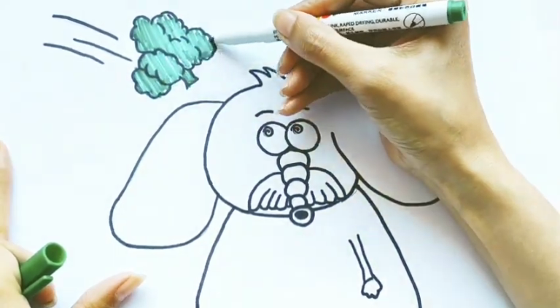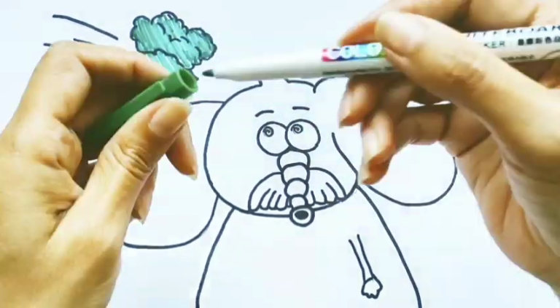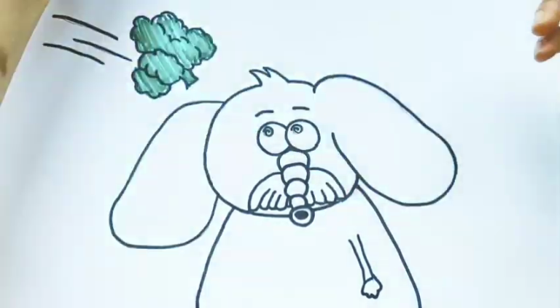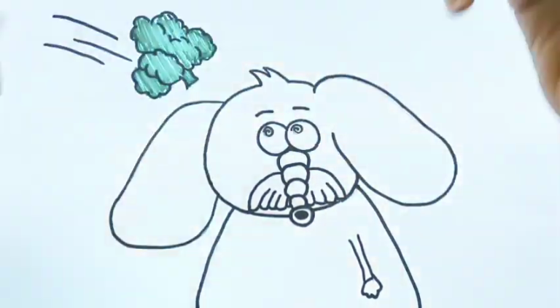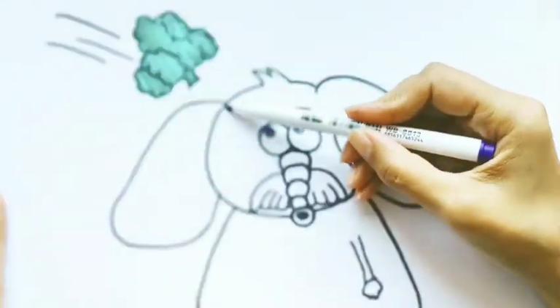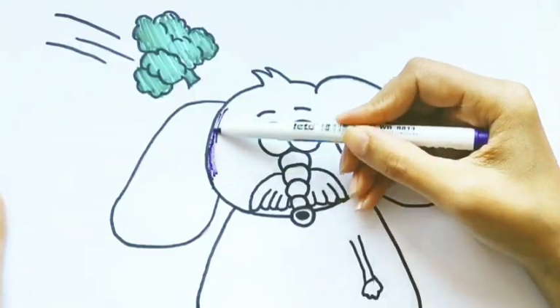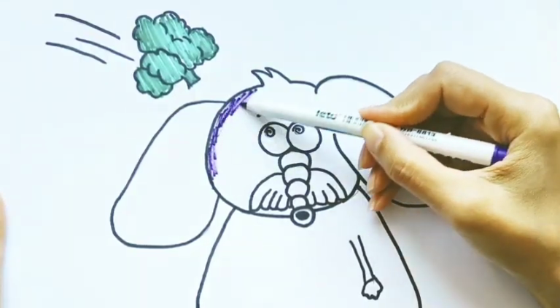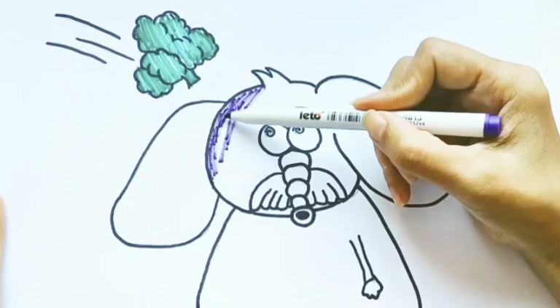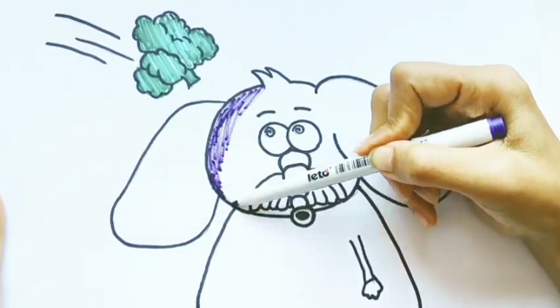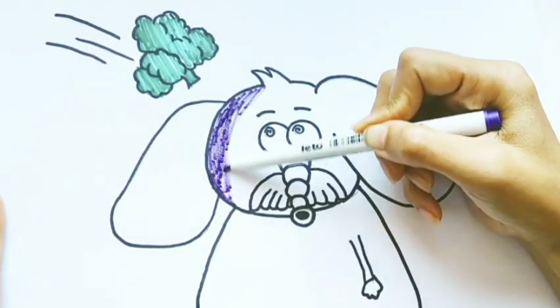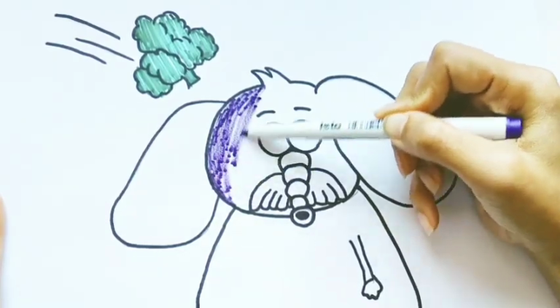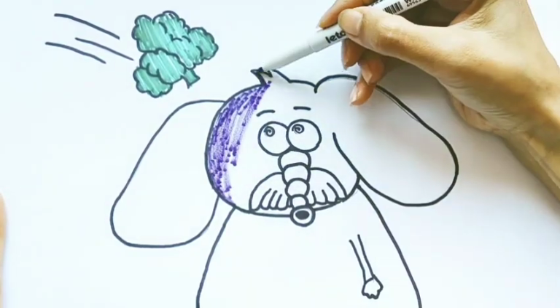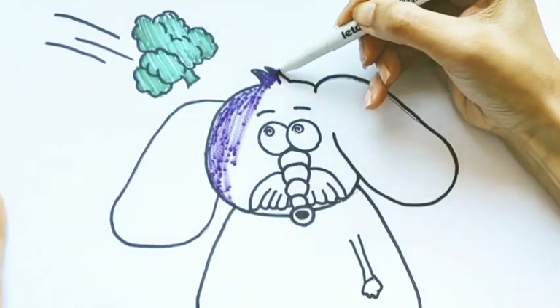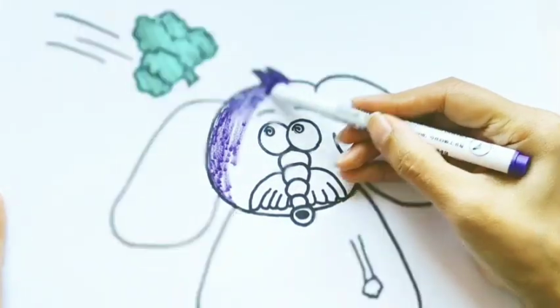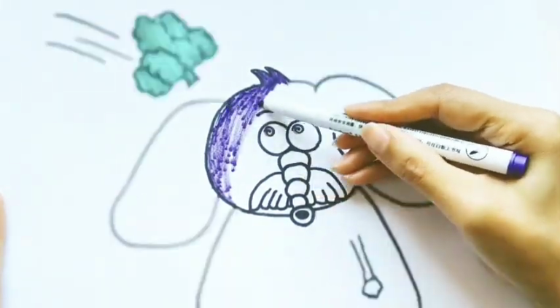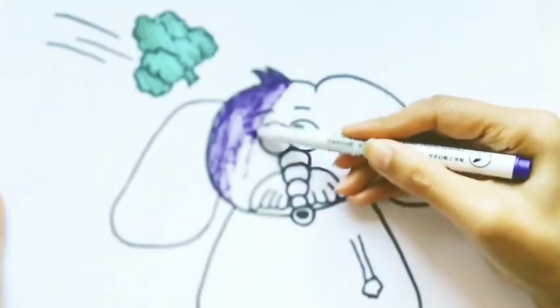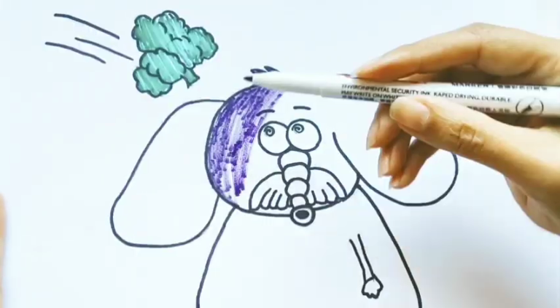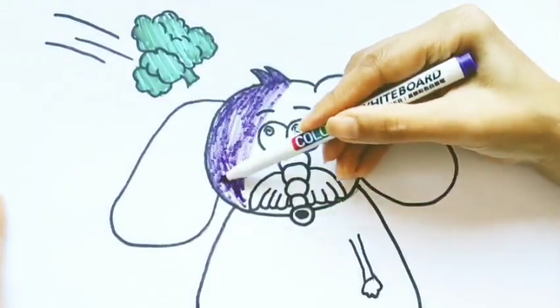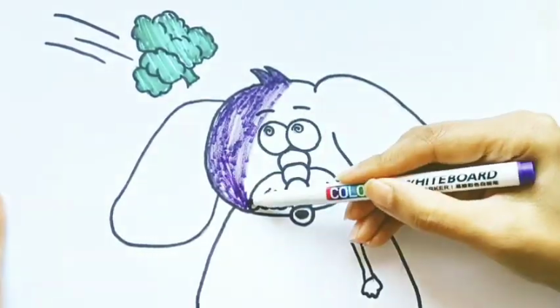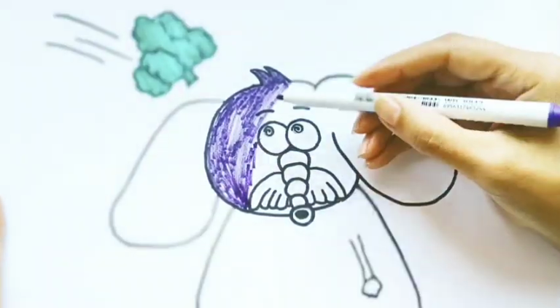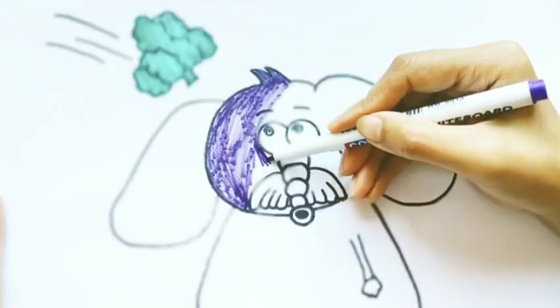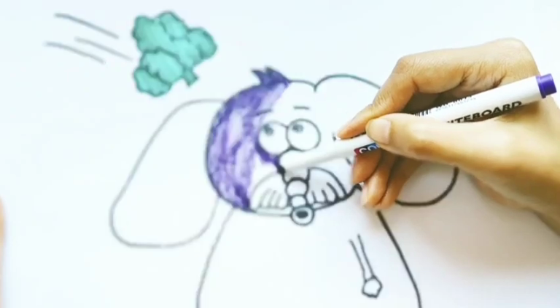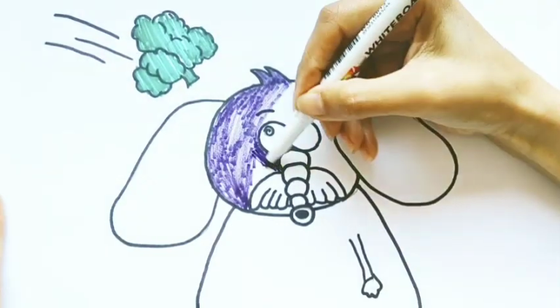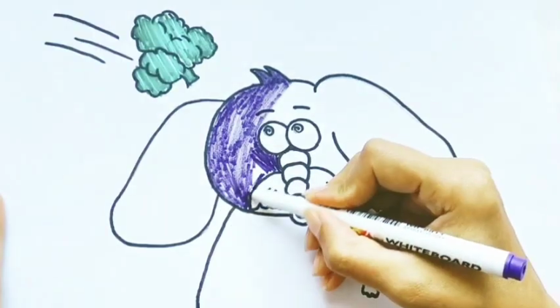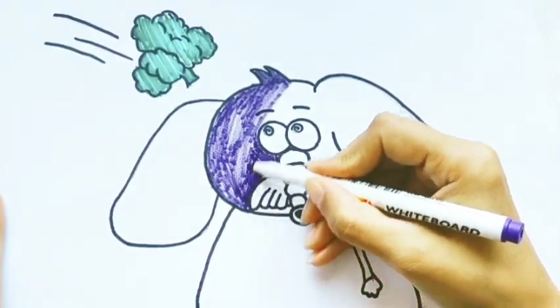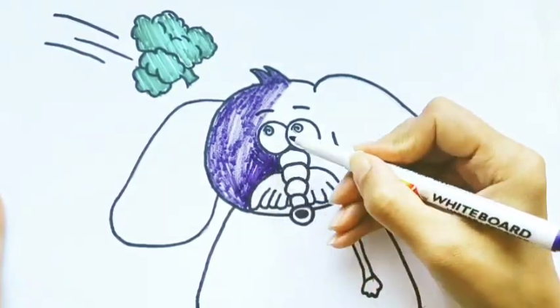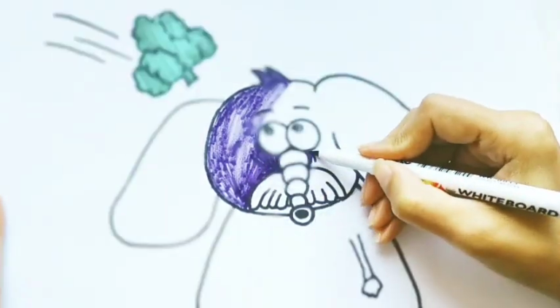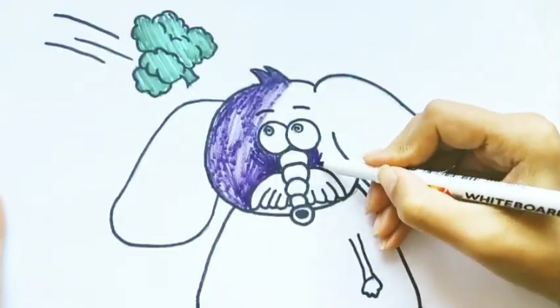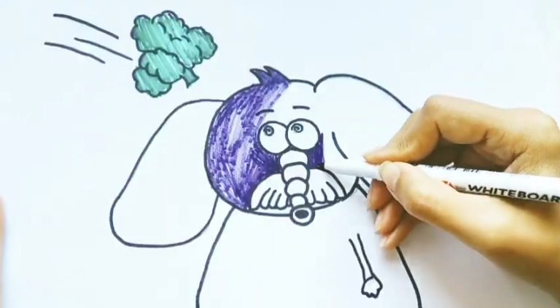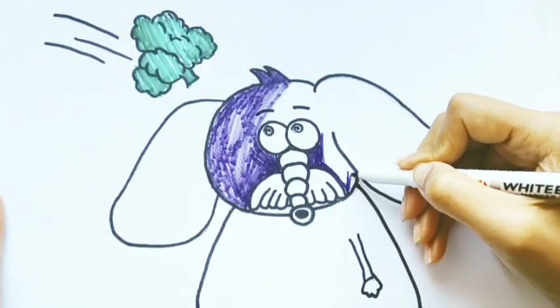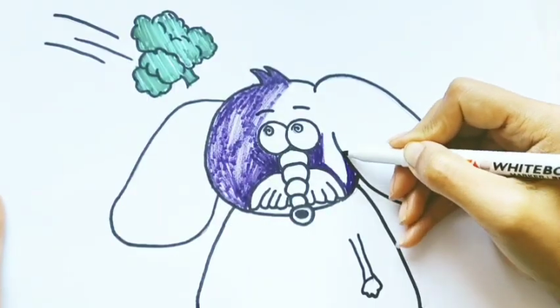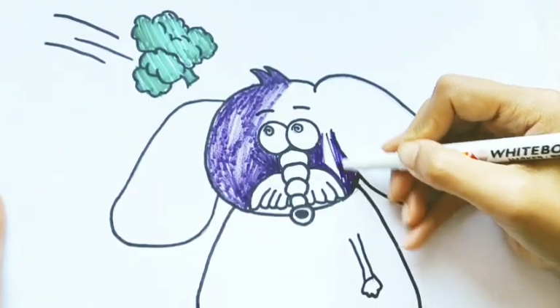Bickory, bickory, duck. The bee buzzed round the clock. The clock struck five, she went to her hive. Bickory, bickory, duck. Tick-tock, tick-tock.